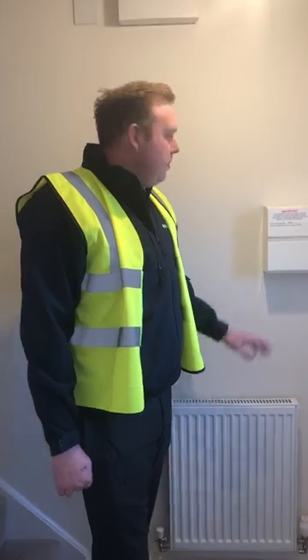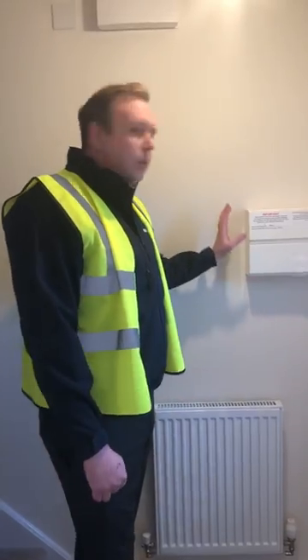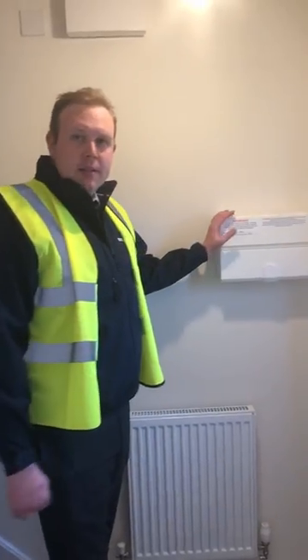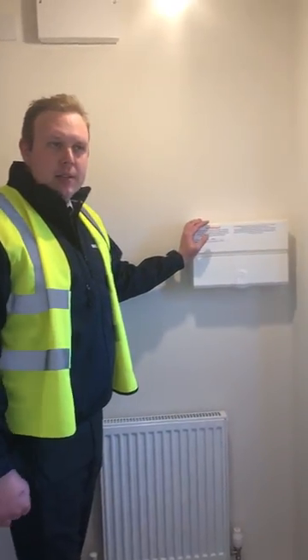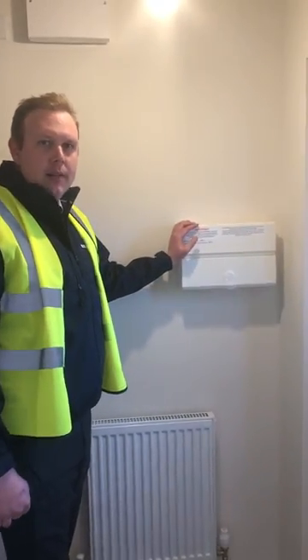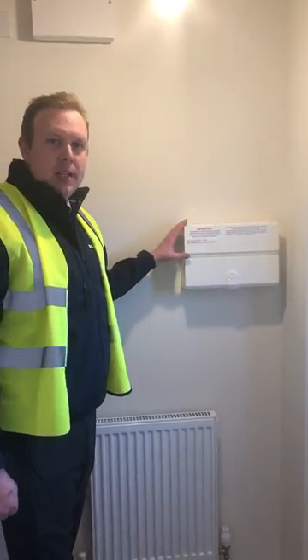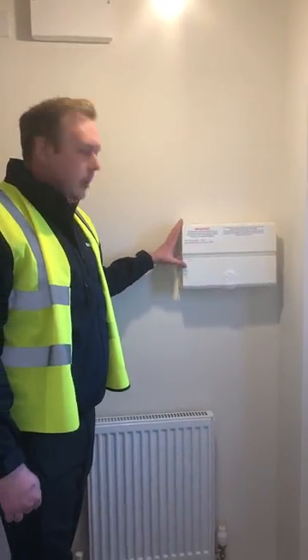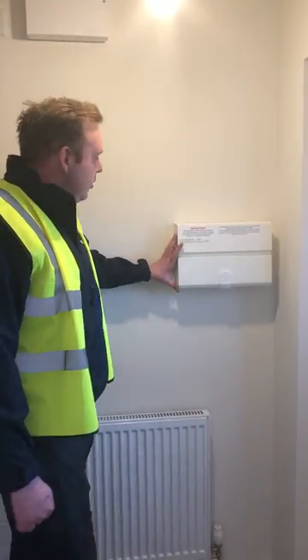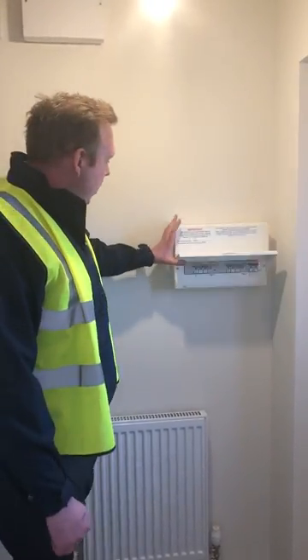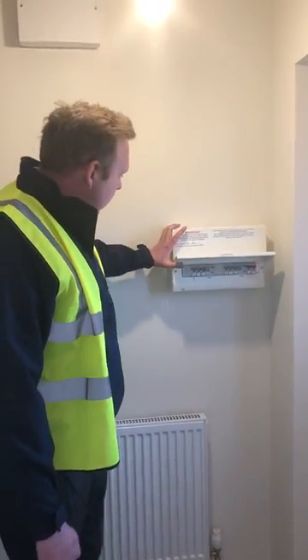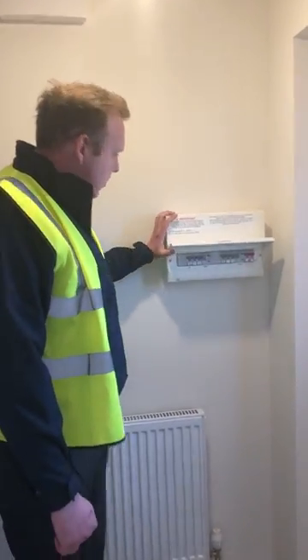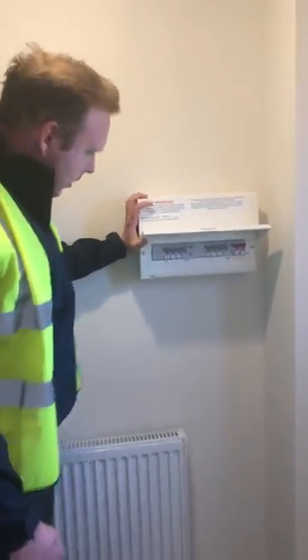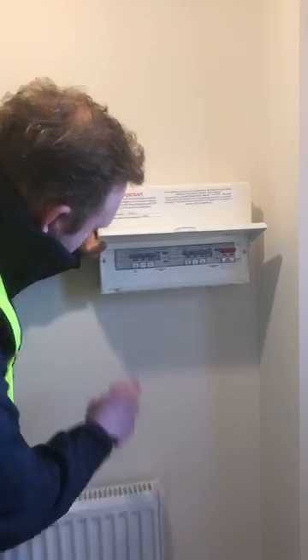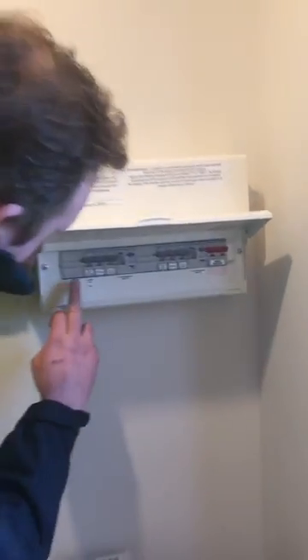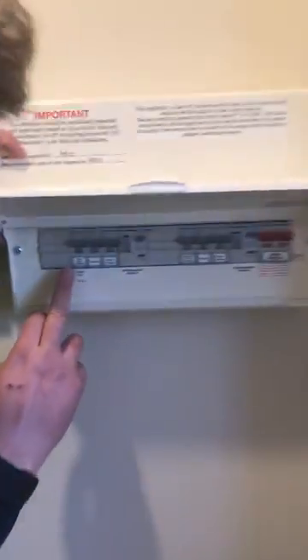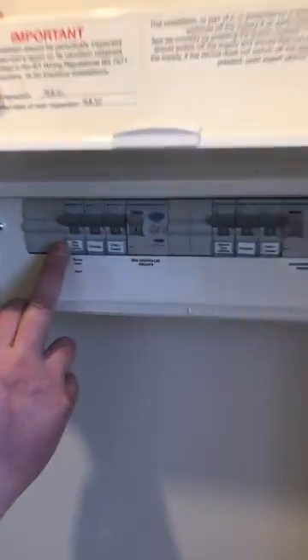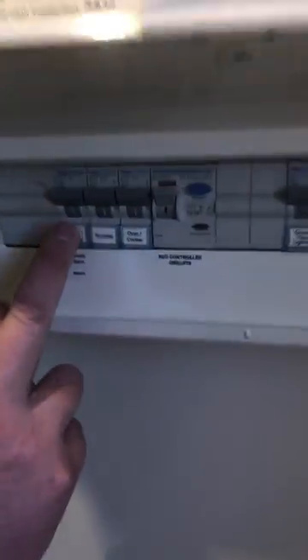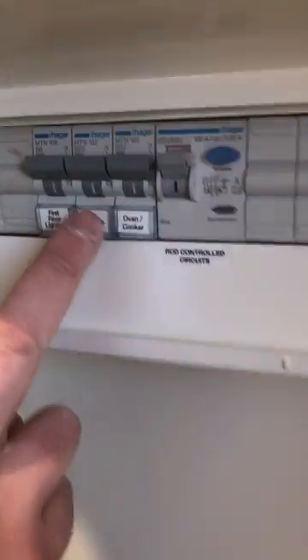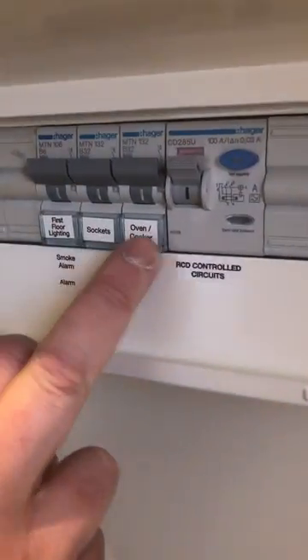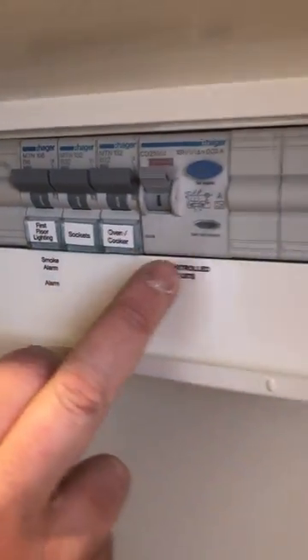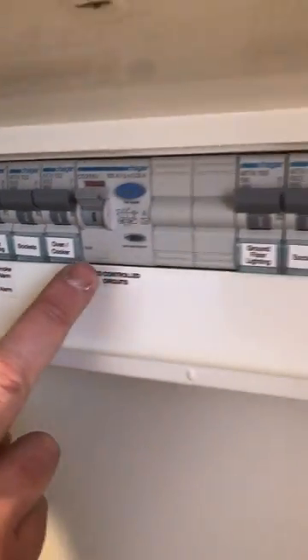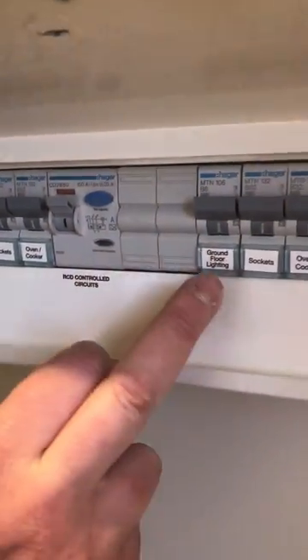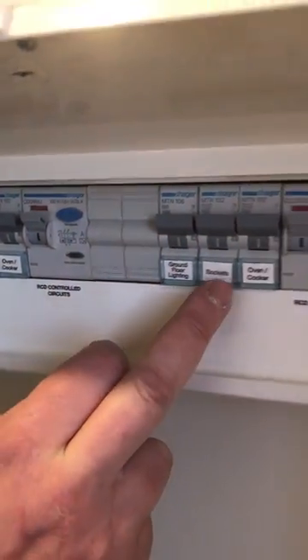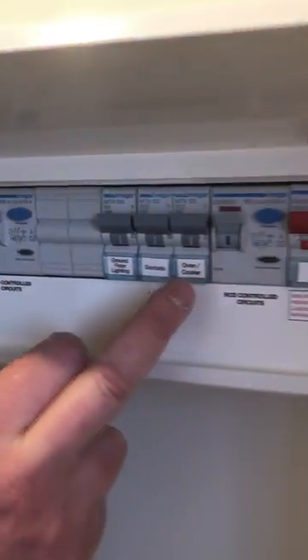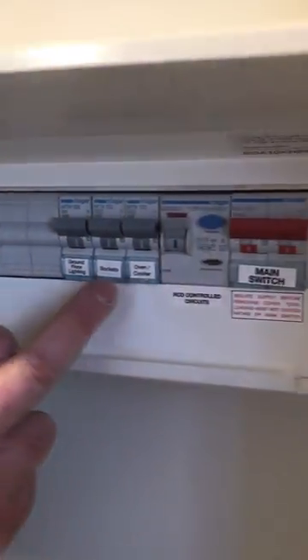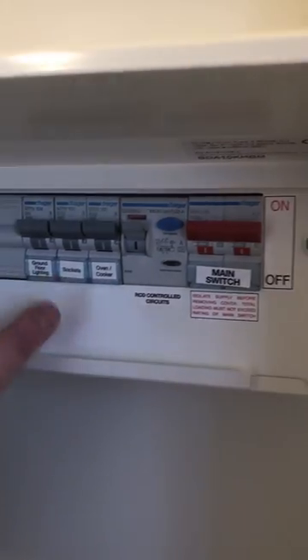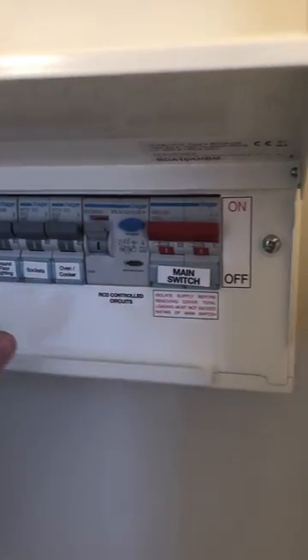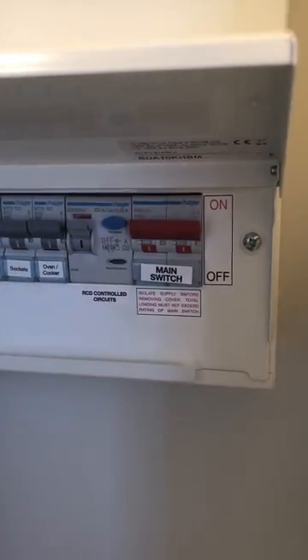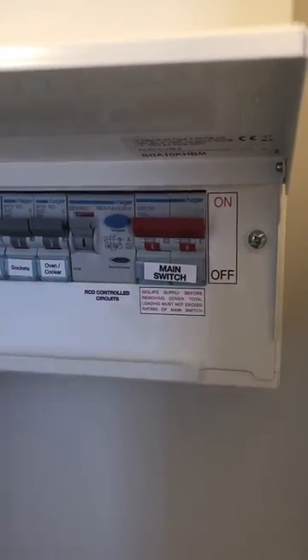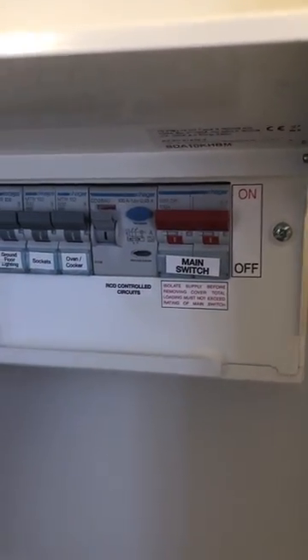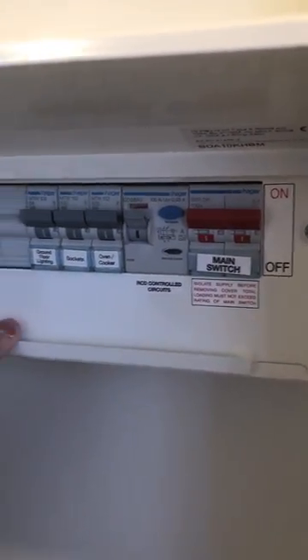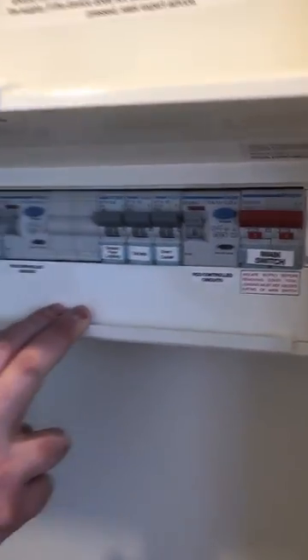In most hallways there's quite a lot of activity going on. I just want to show you the fuse board. On here you can see there are individual fuses for different things — ovens, sockets upstairs, sockets downstairs.